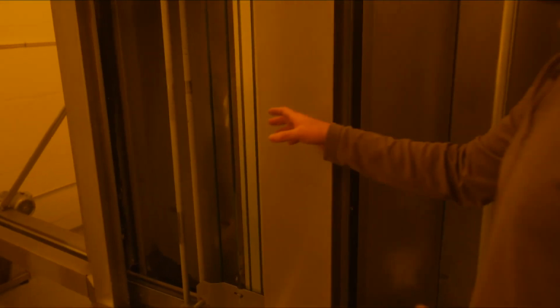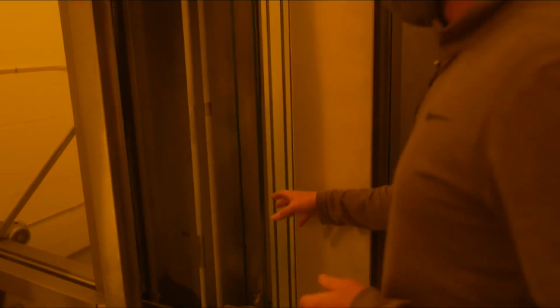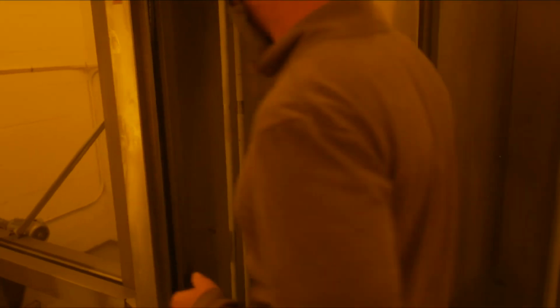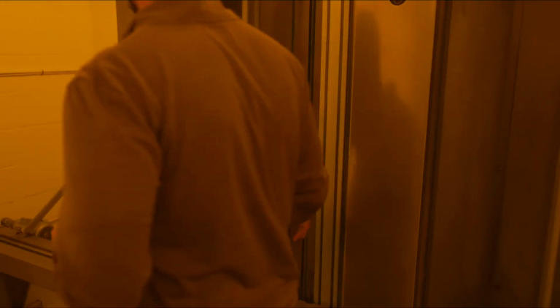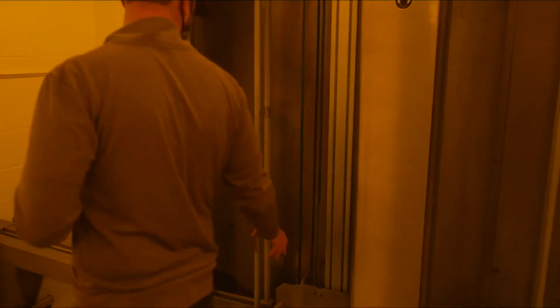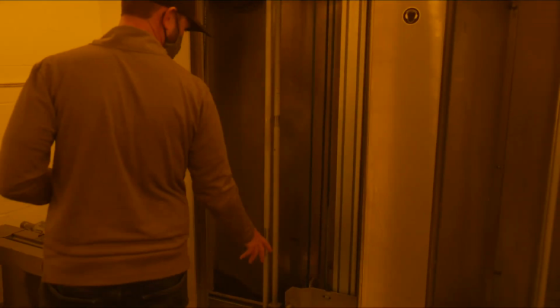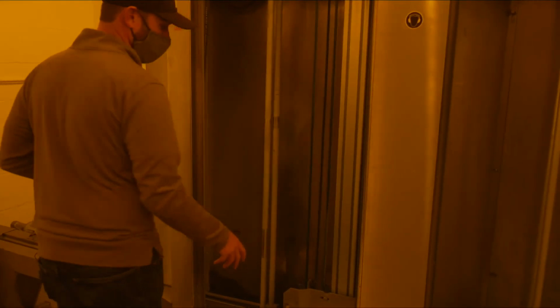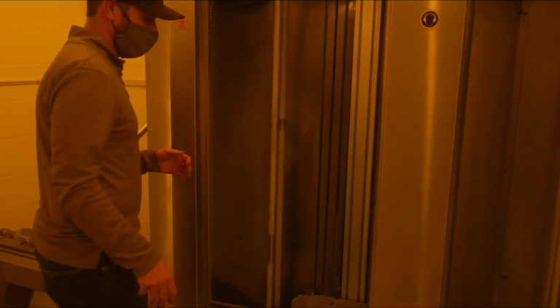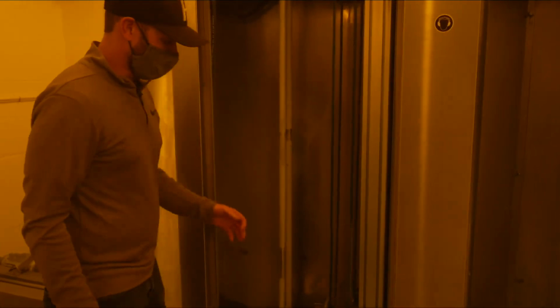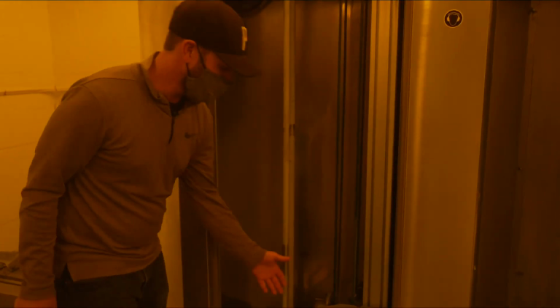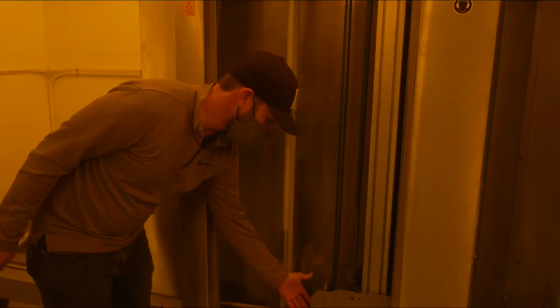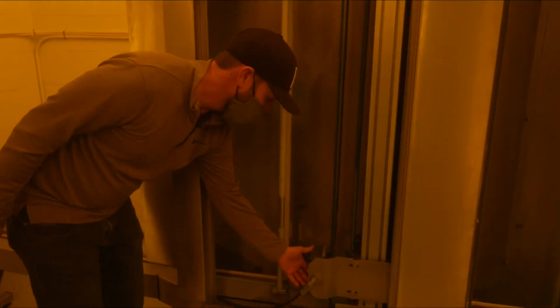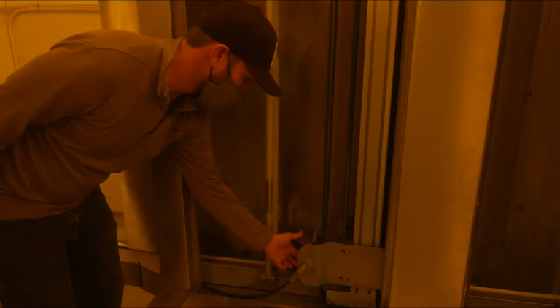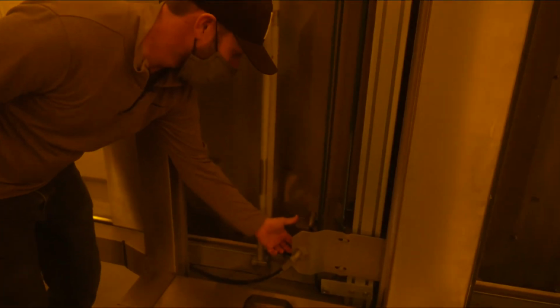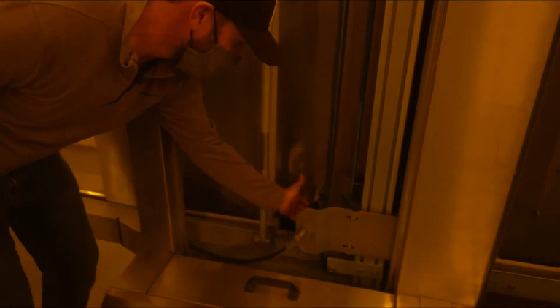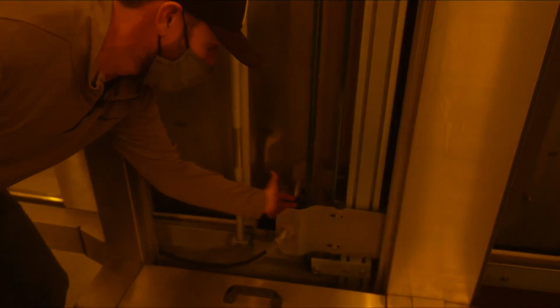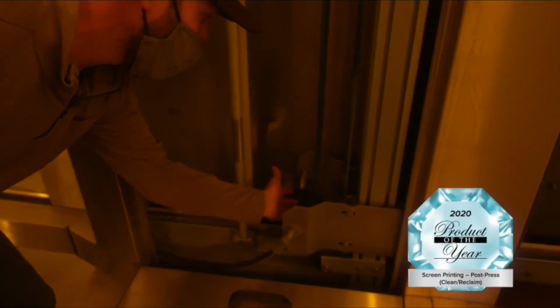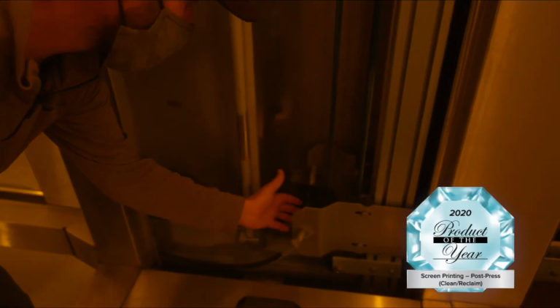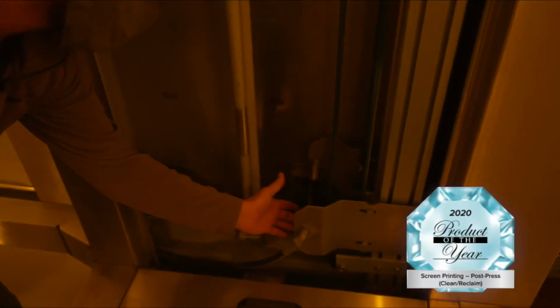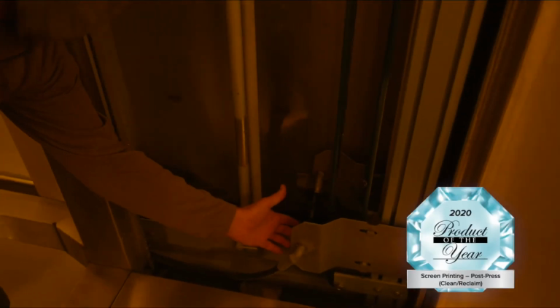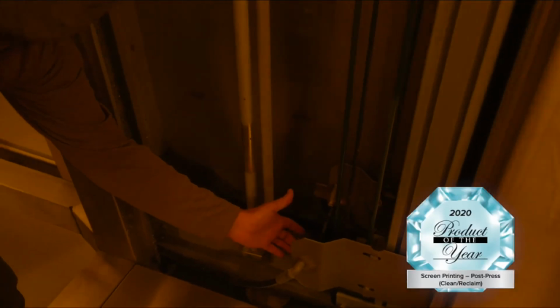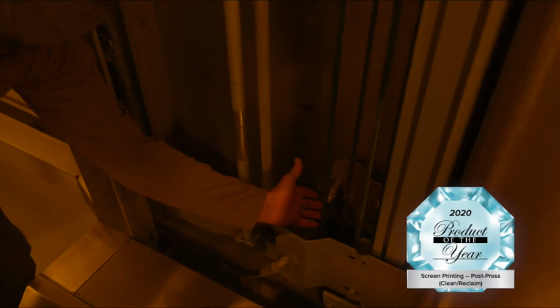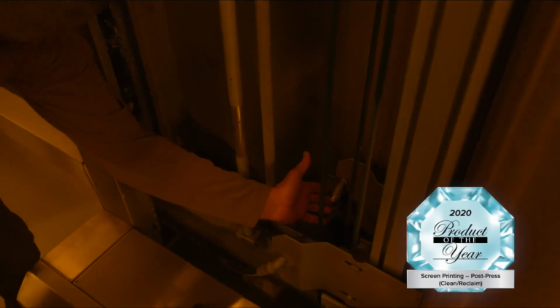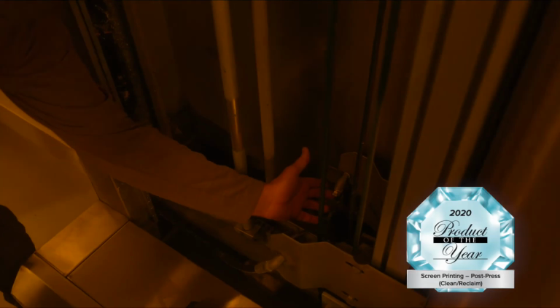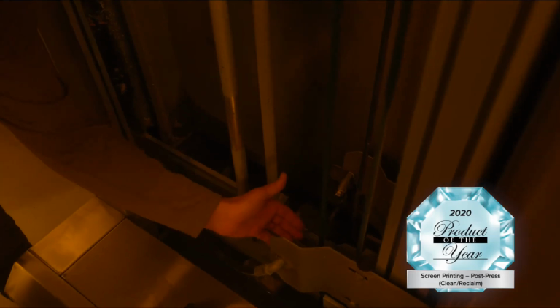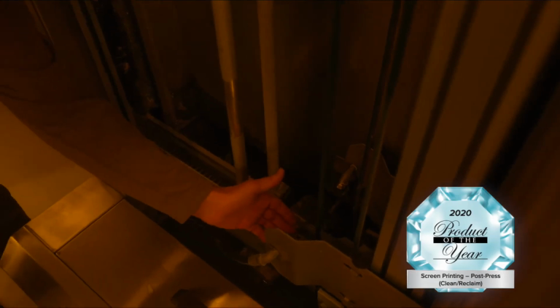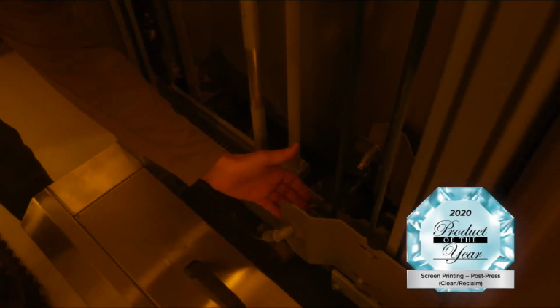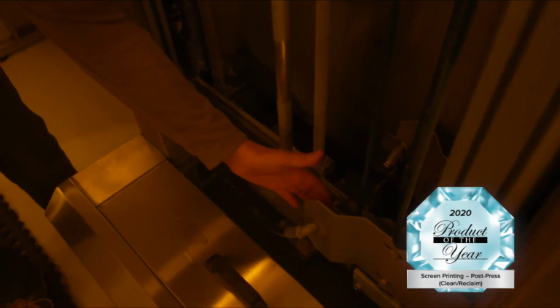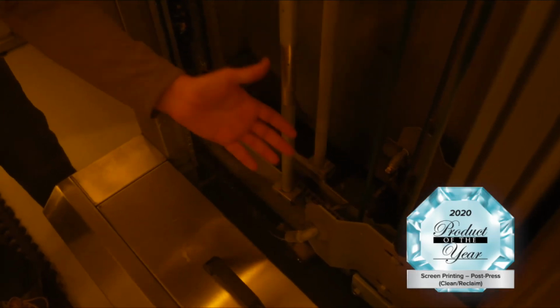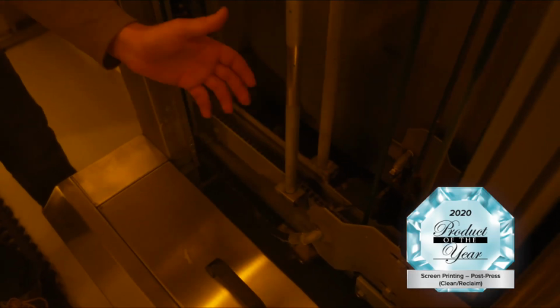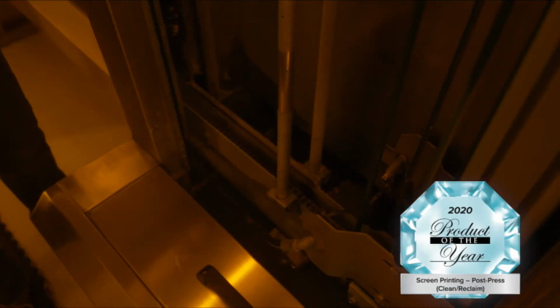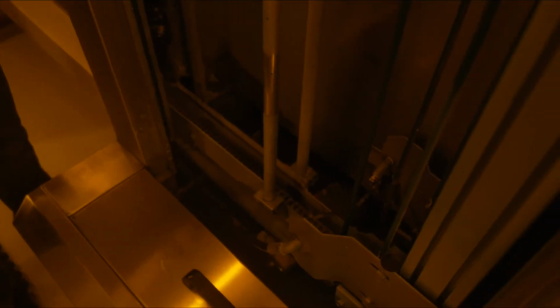This final chamber is the pressure washer assembly. You can see the spray nozzles down here — this is what you want to maintain and clean, and look at once or twice a week.